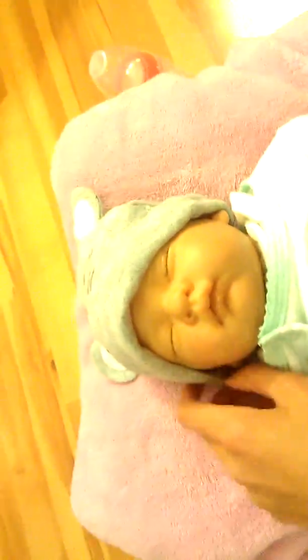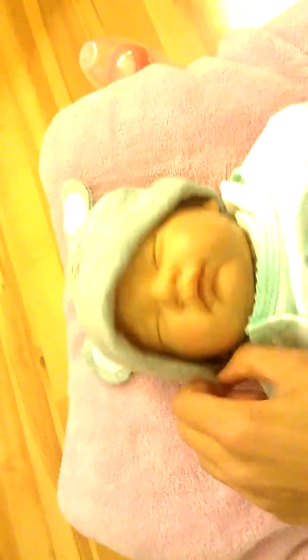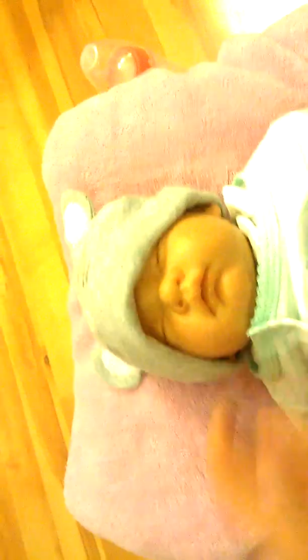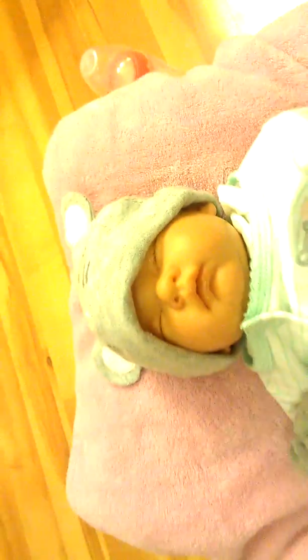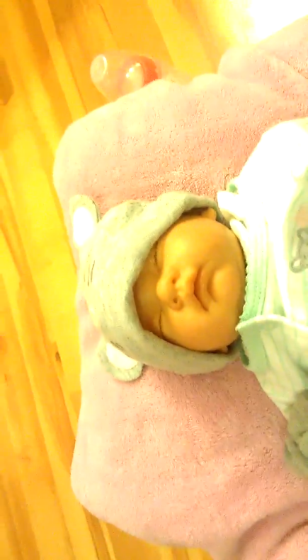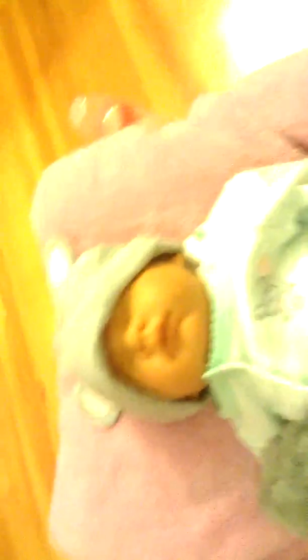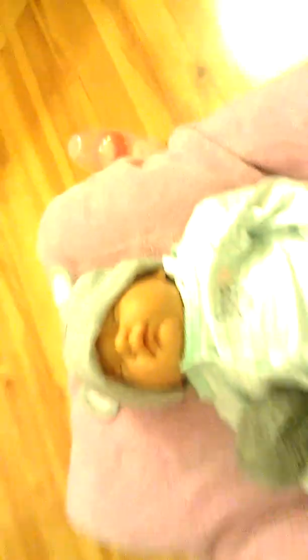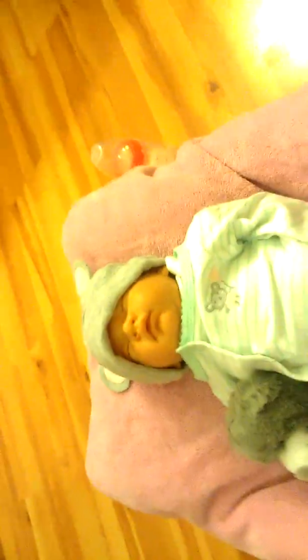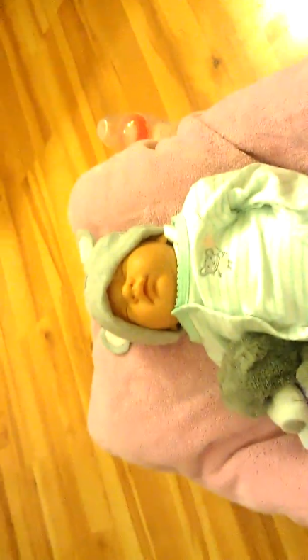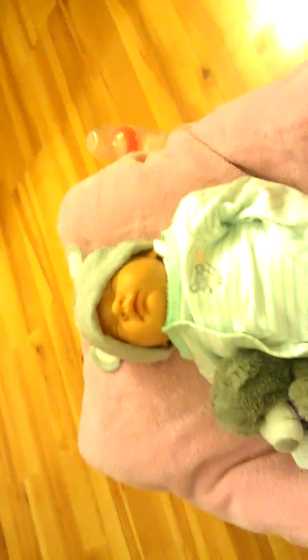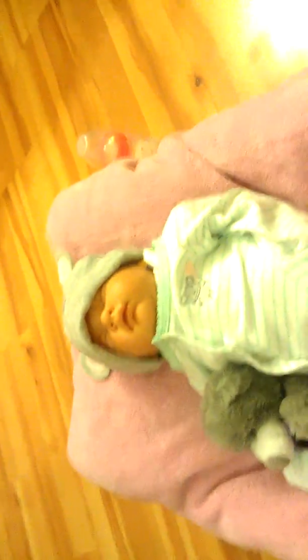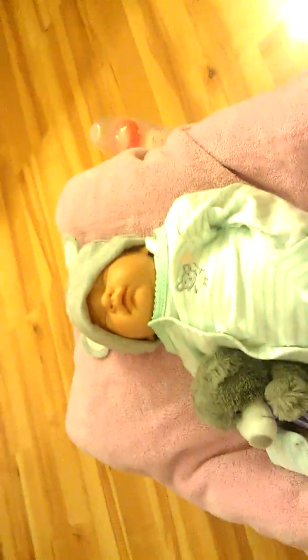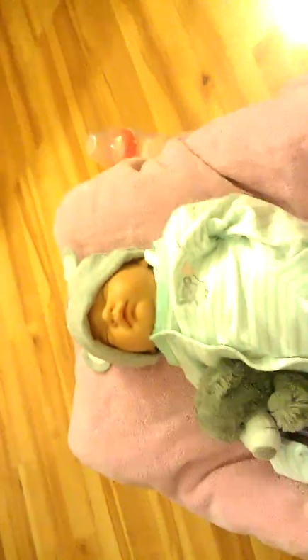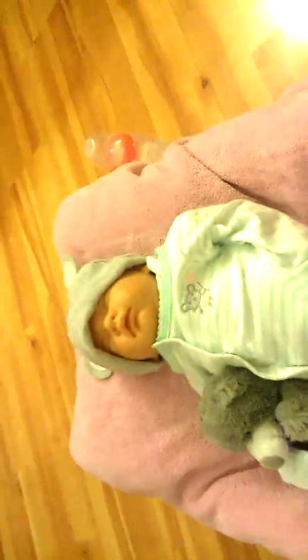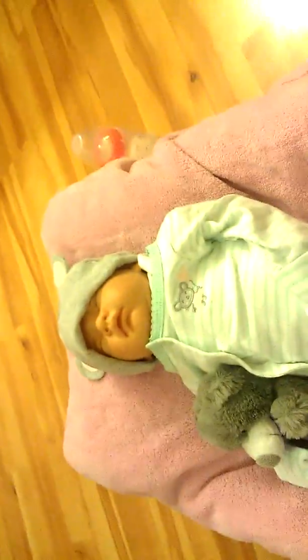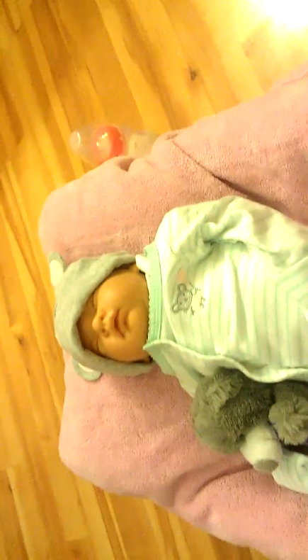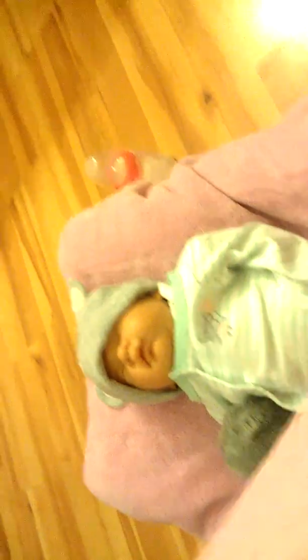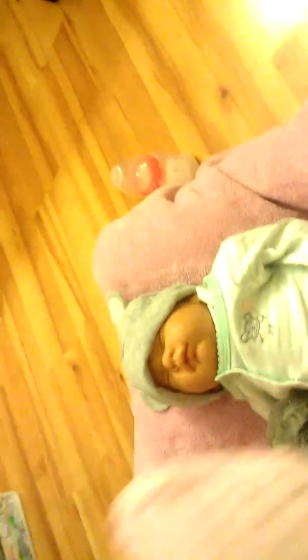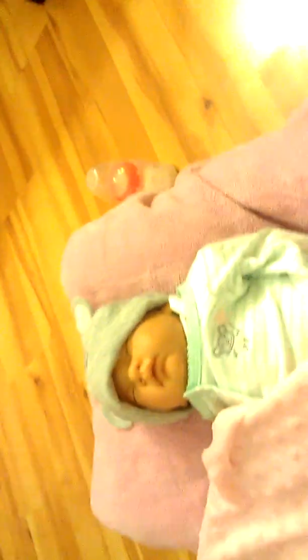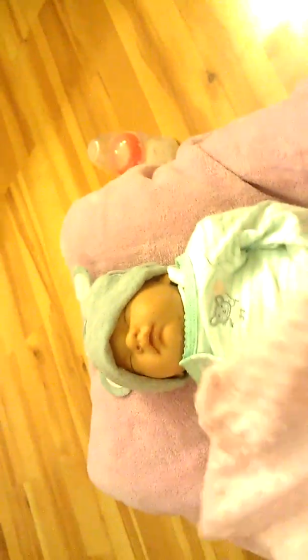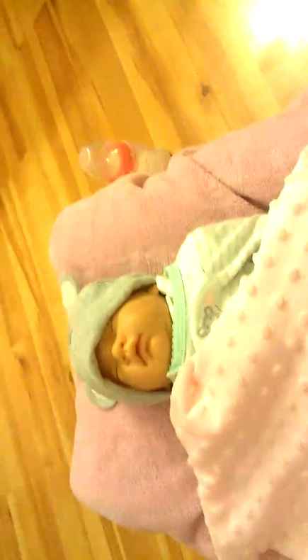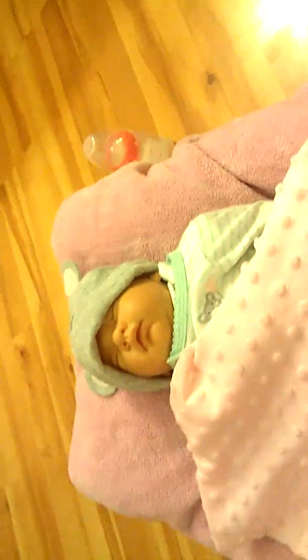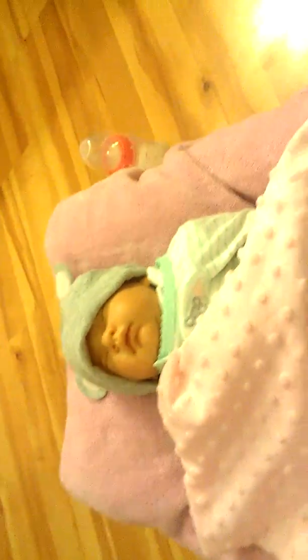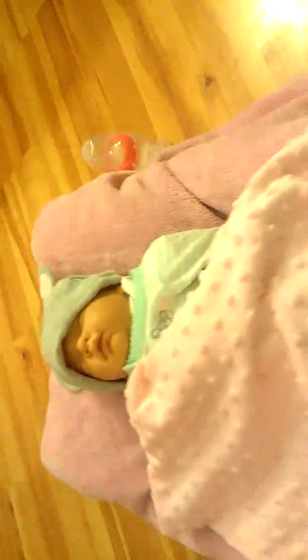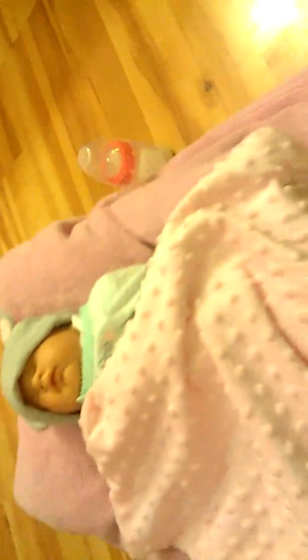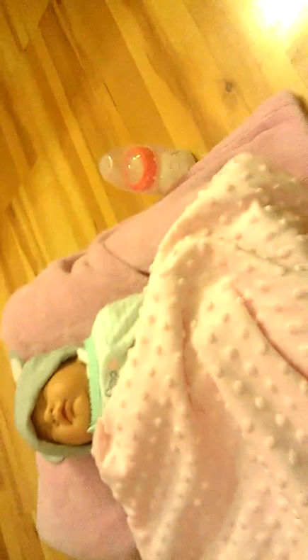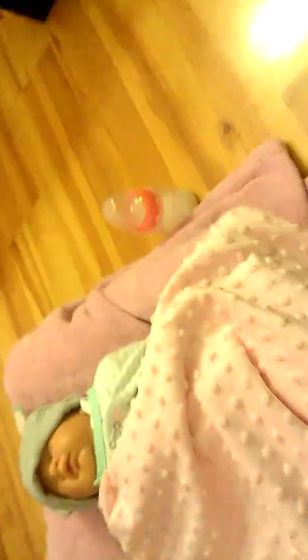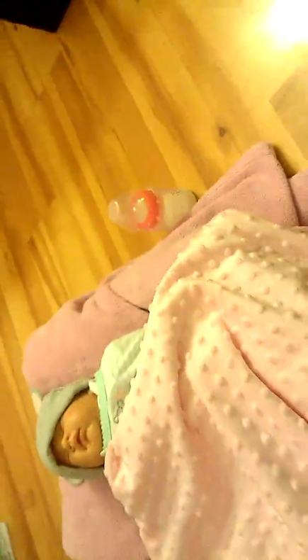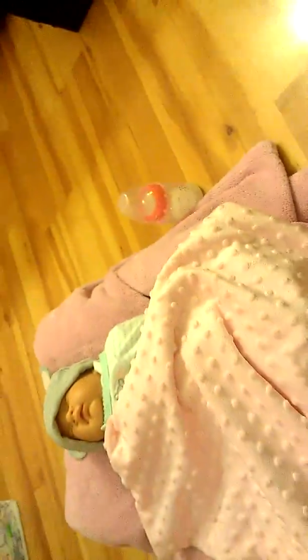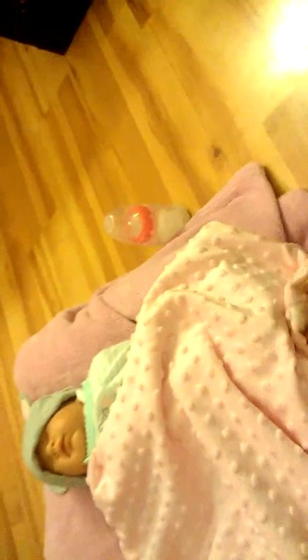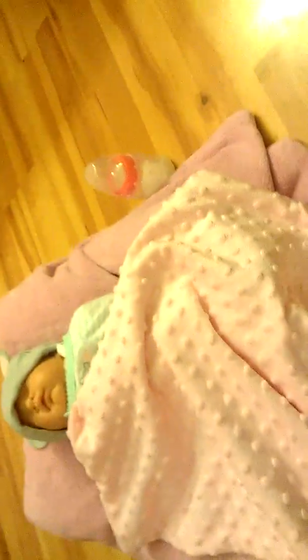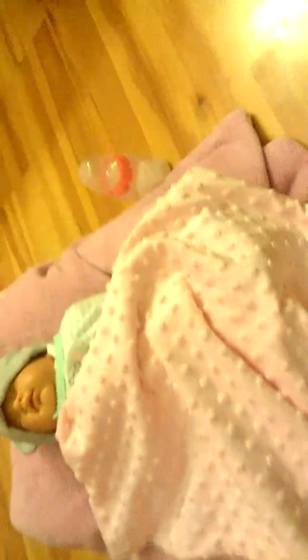But yeah, just showing you guys her outfit of the night, because you know it's not the day anymore. And I'm going to feed her later, but I don't think I'm going to make a video of it.